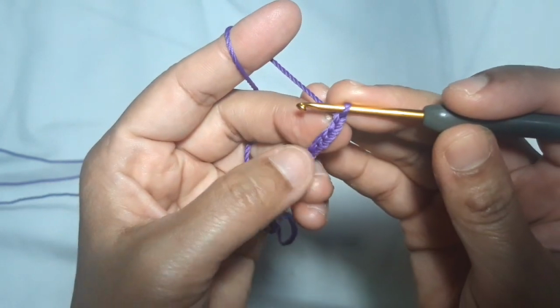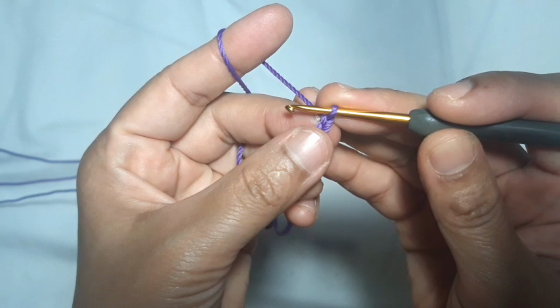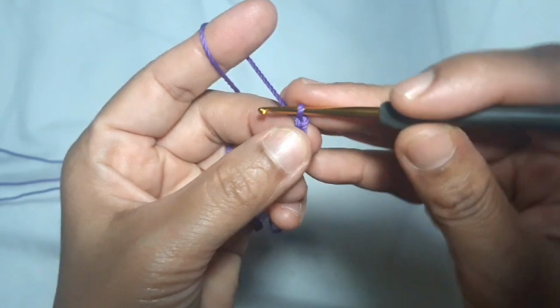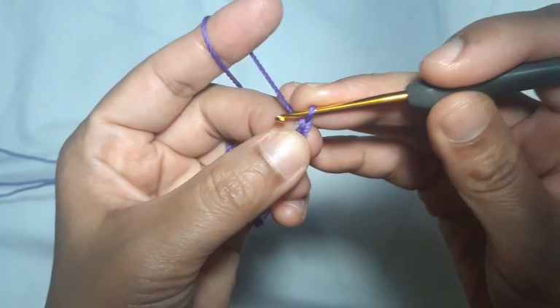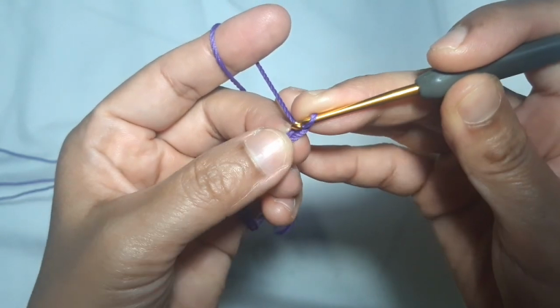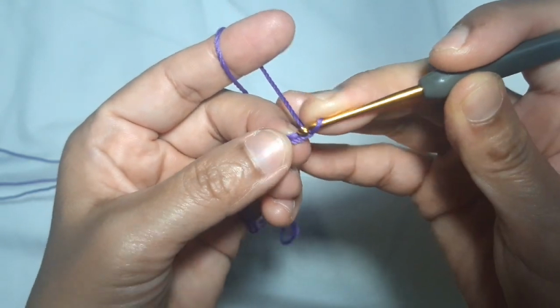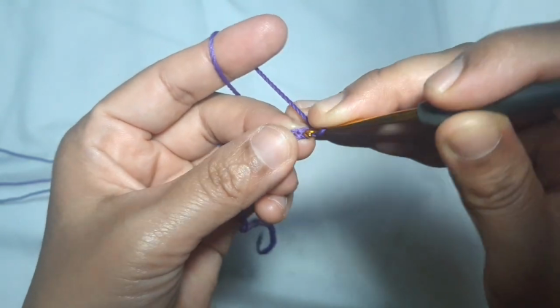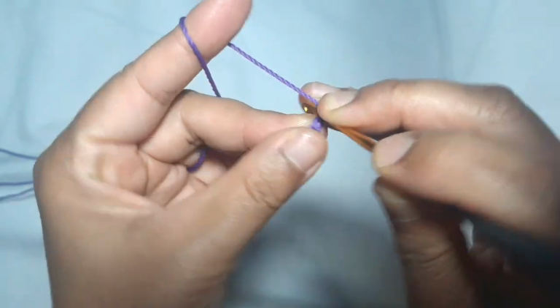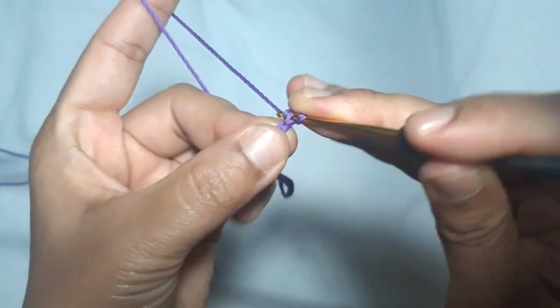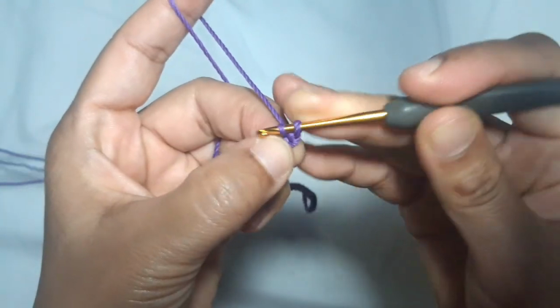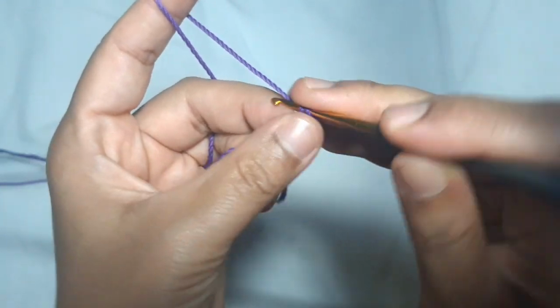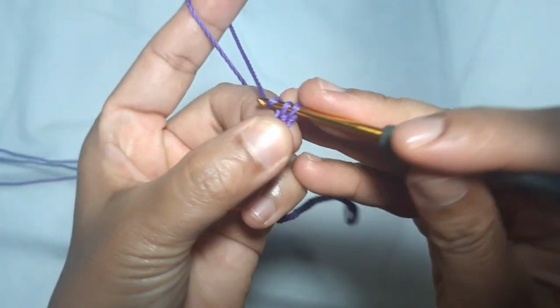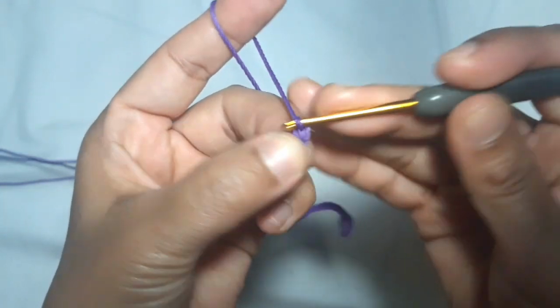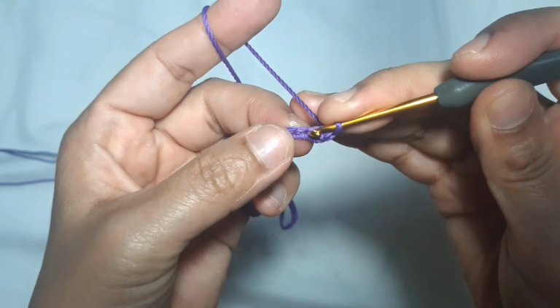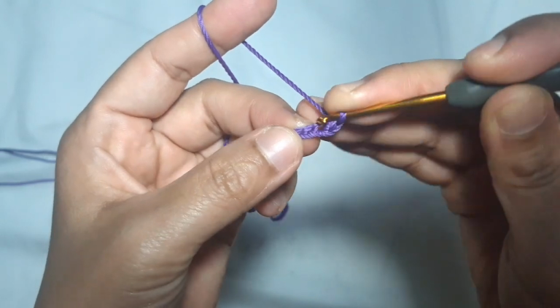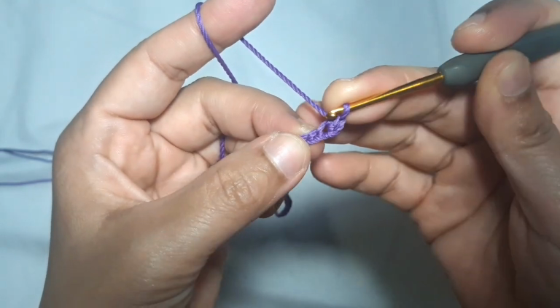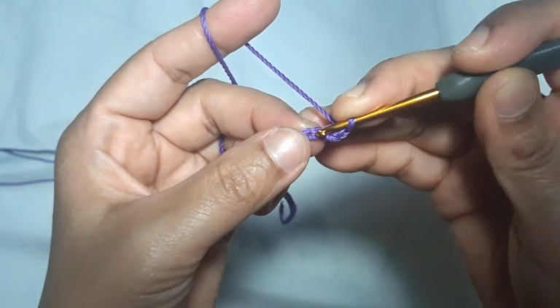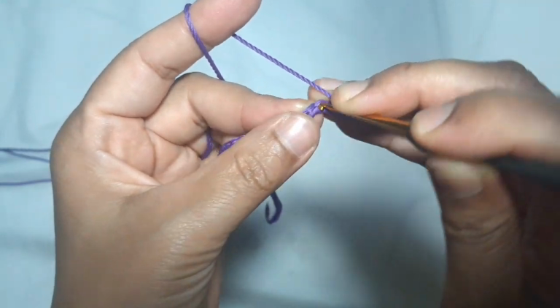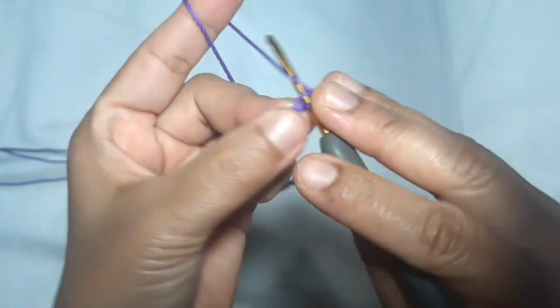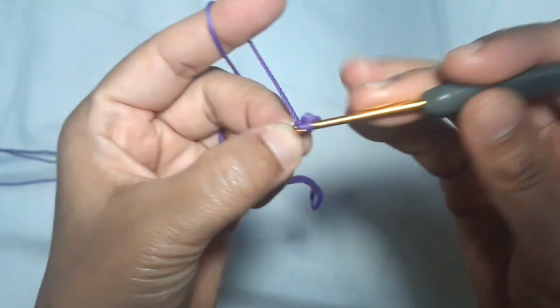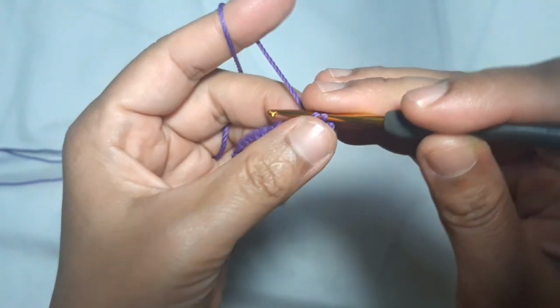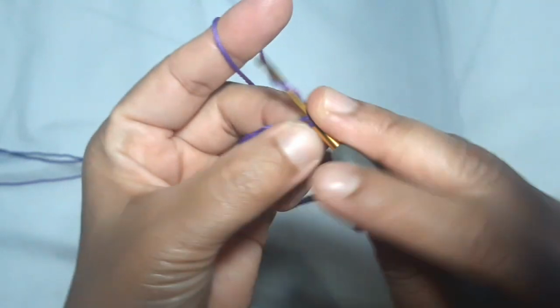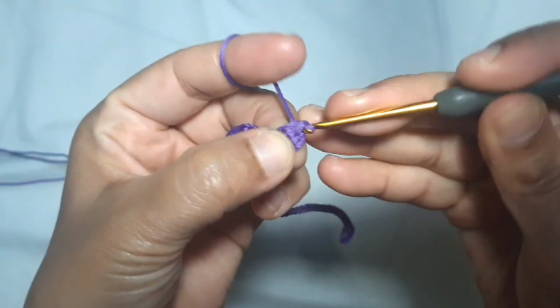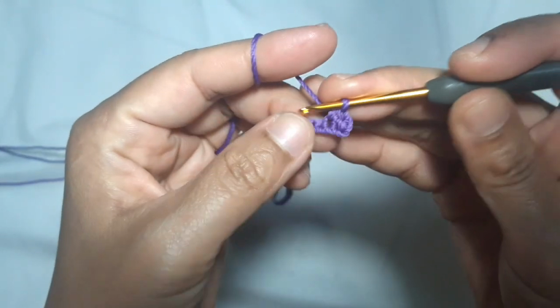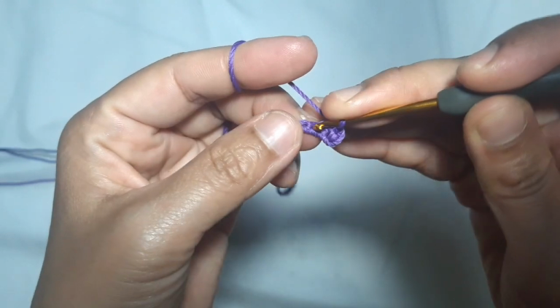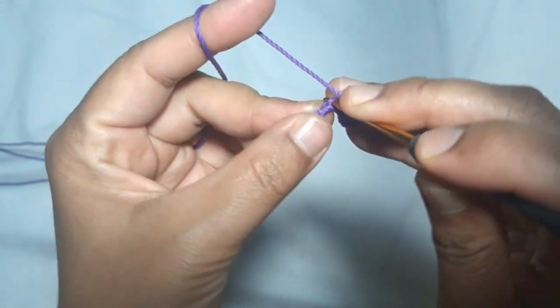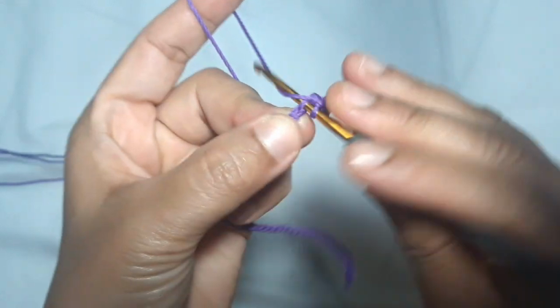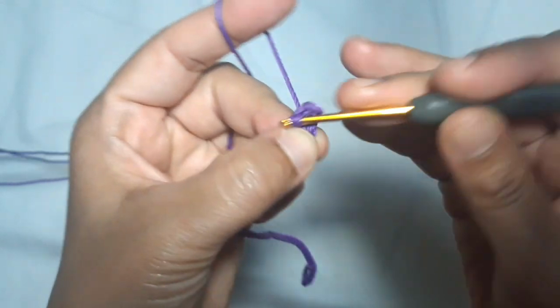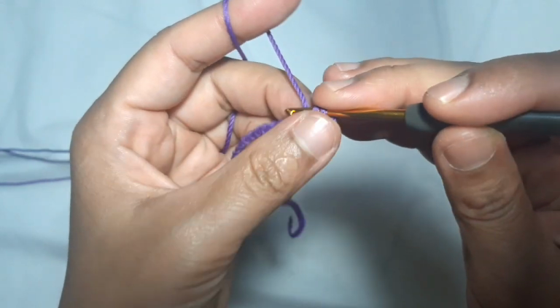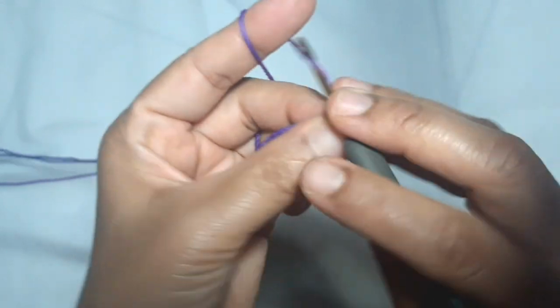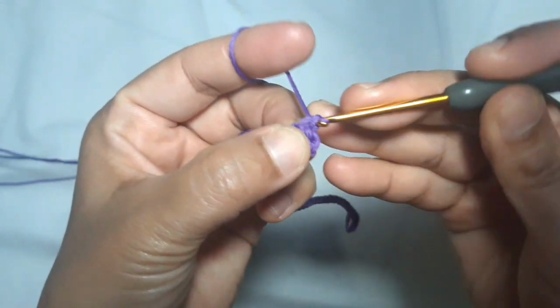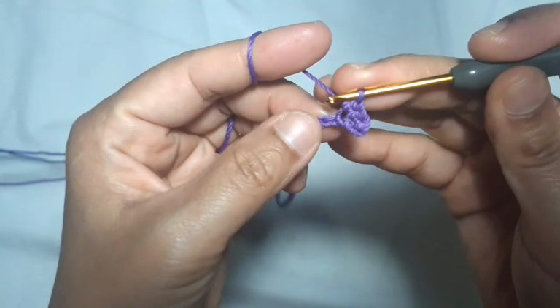Then I will make the first row of the bottom part of this purse. Start with 1 single crochet on the 2nd chain, then 1 single crochet in every stitch, so there are 48 single crochets in total.